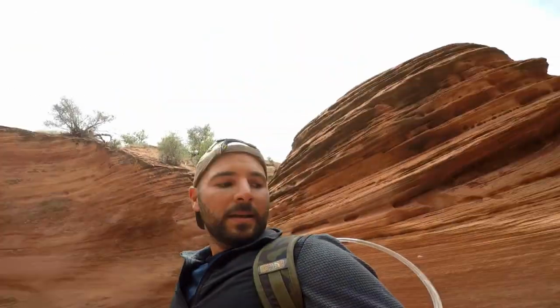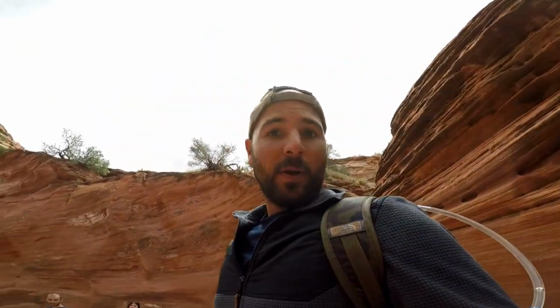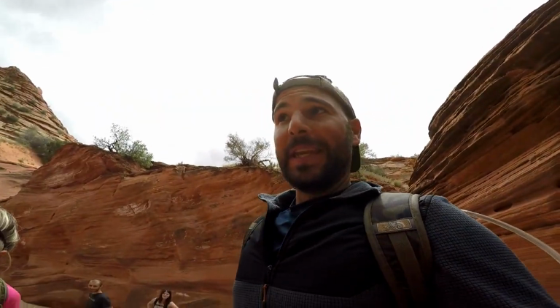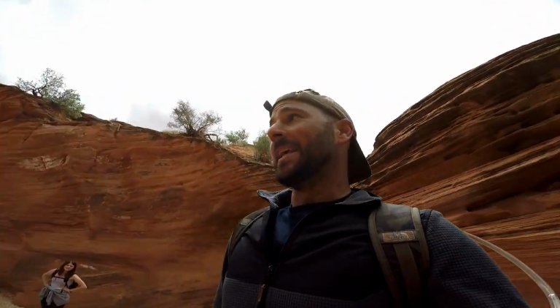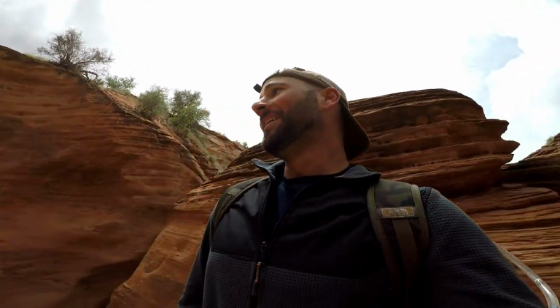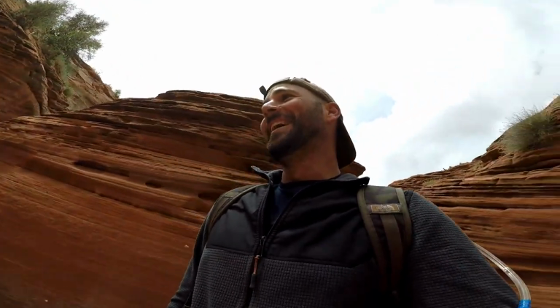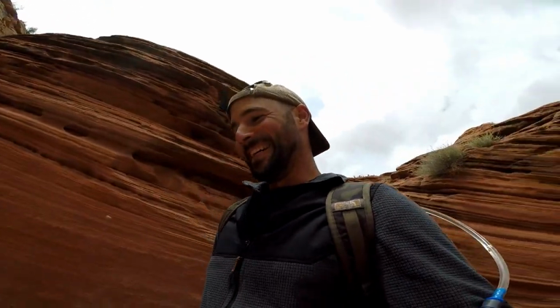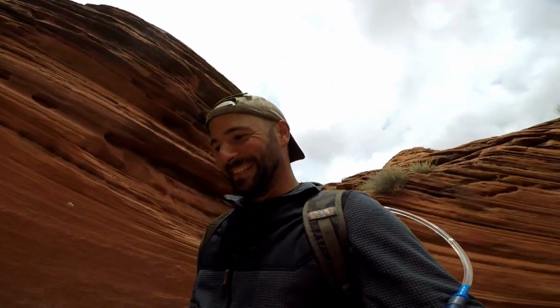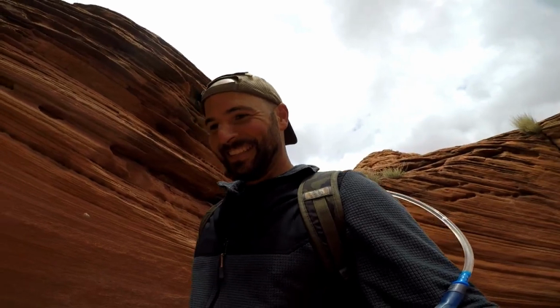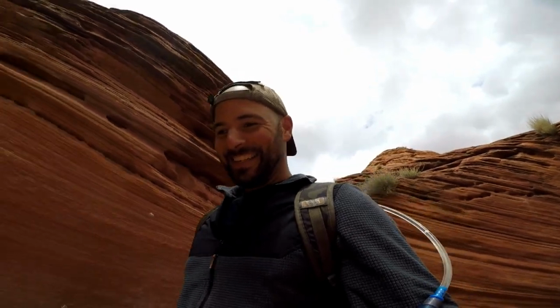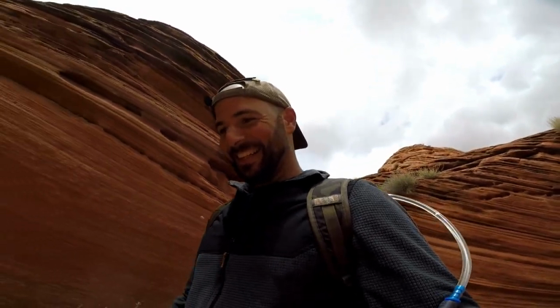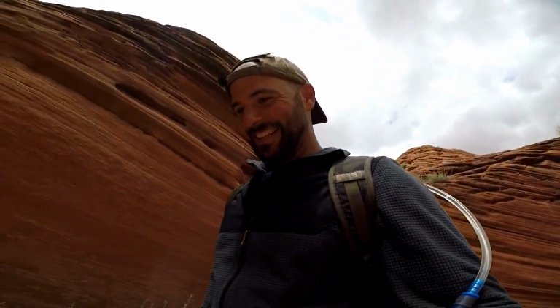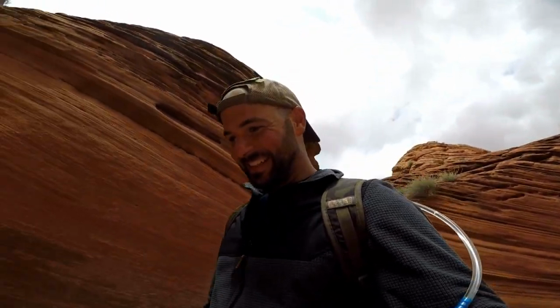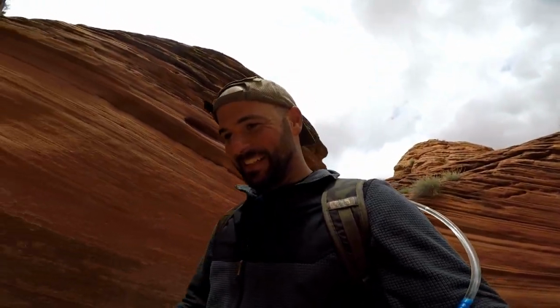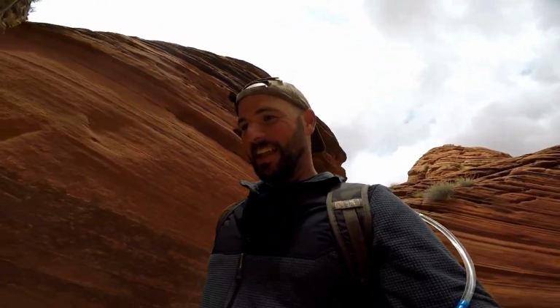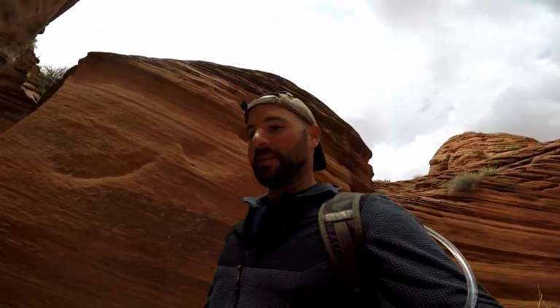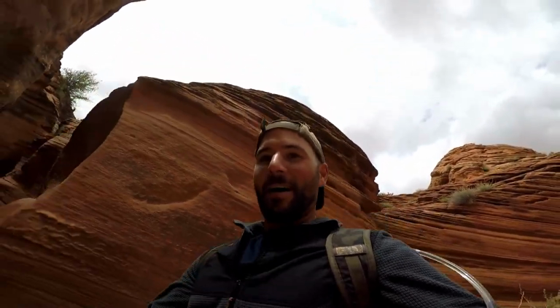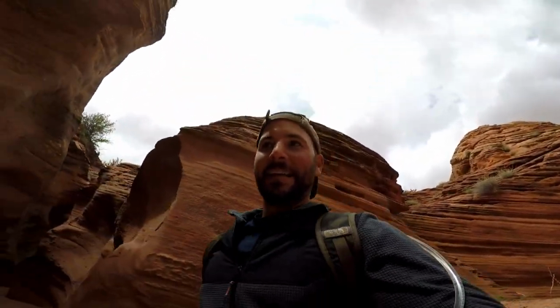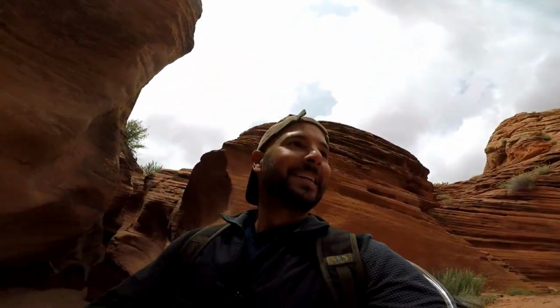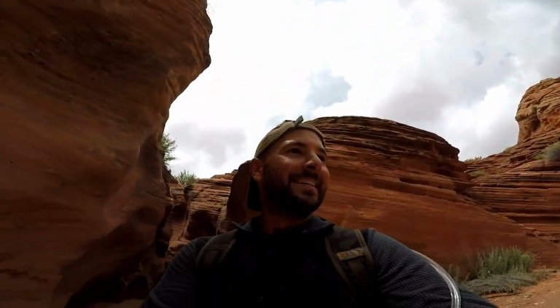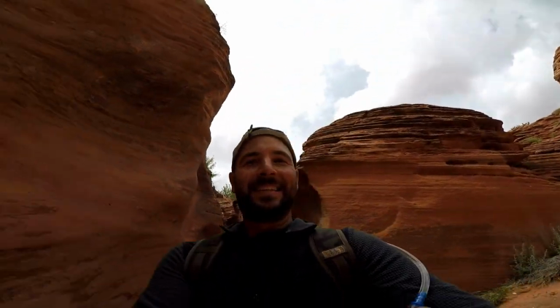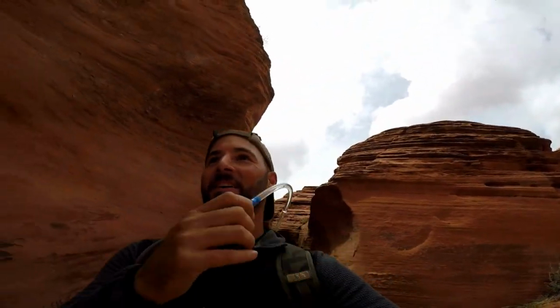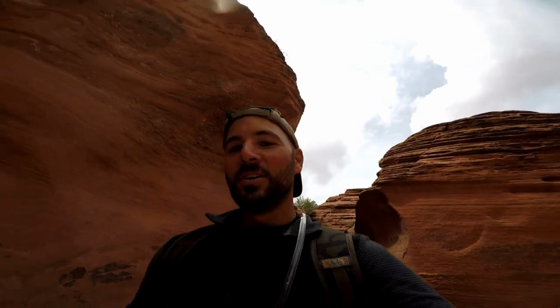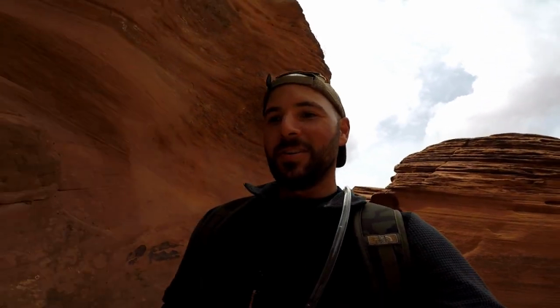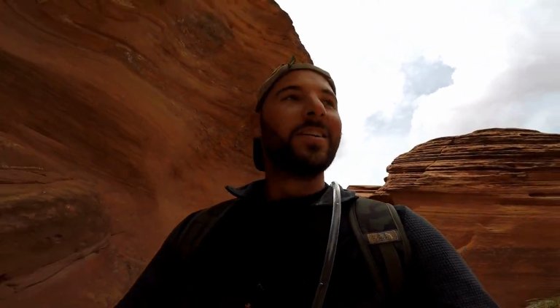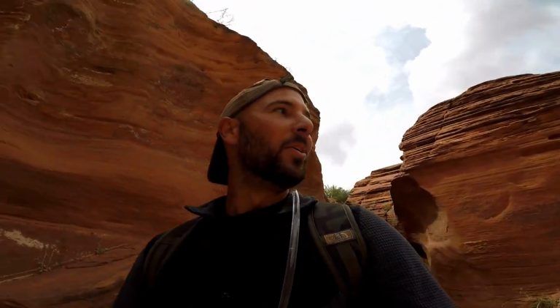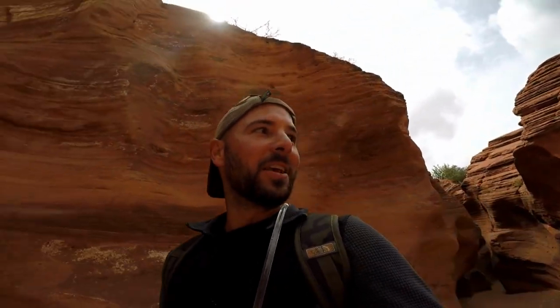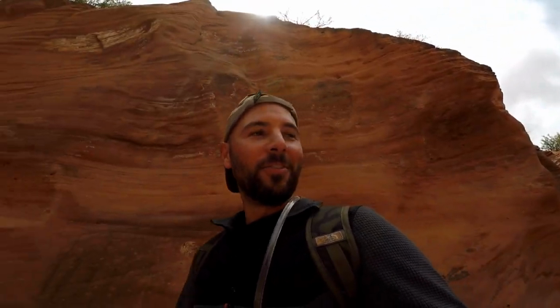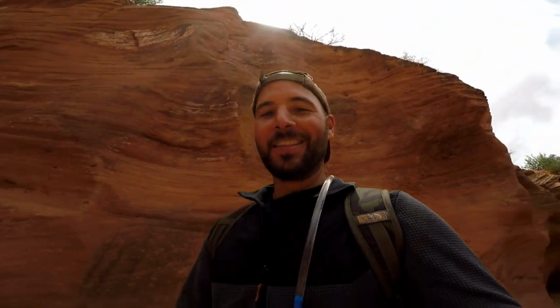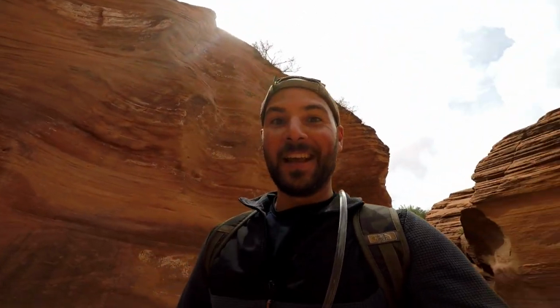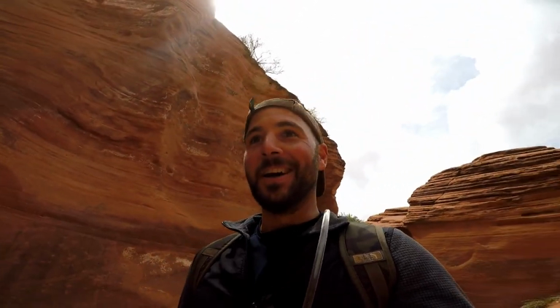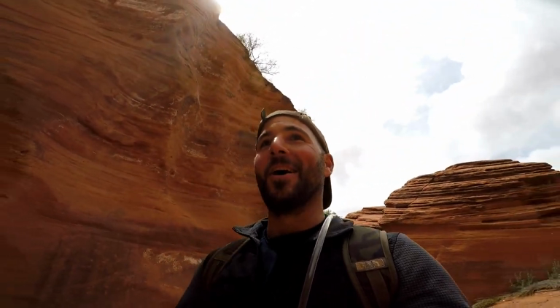It's rough on the knees. I thought that was going to be soft sand, but that sand is not soft.